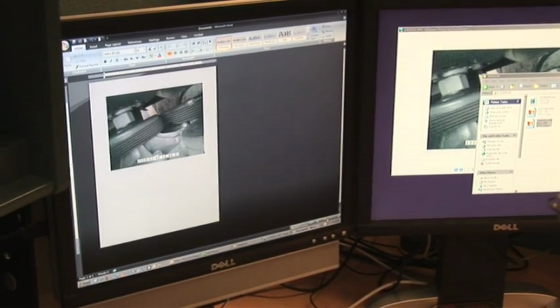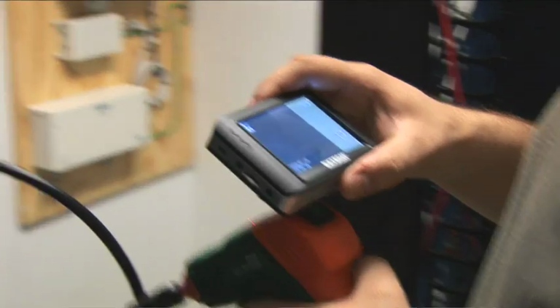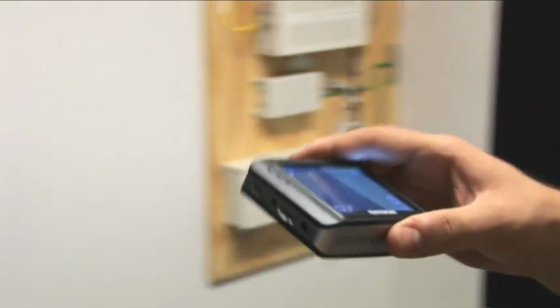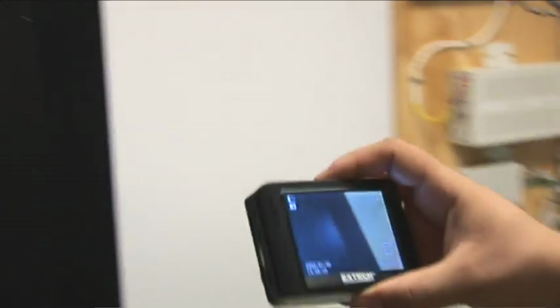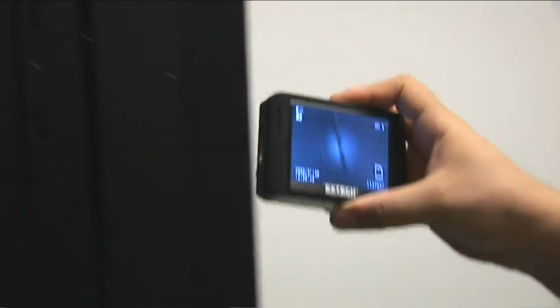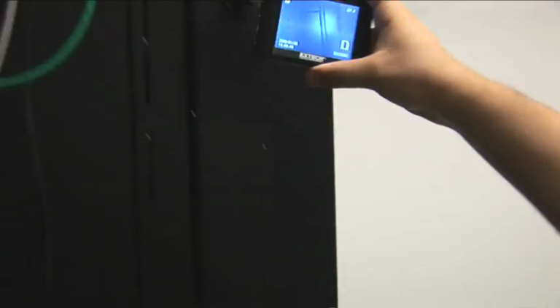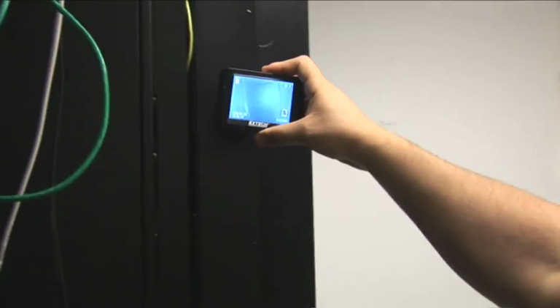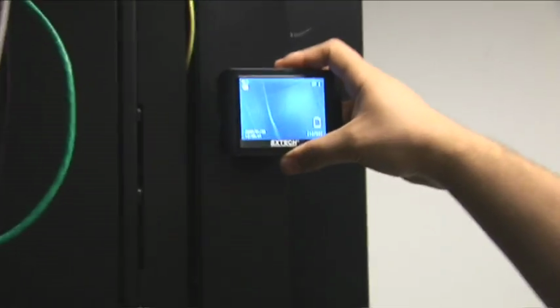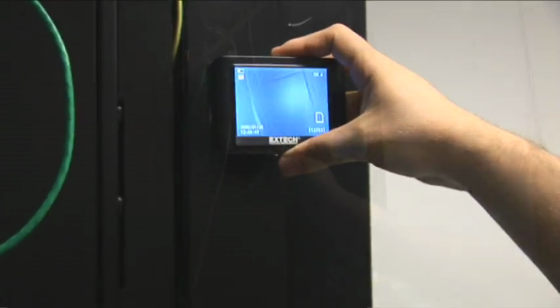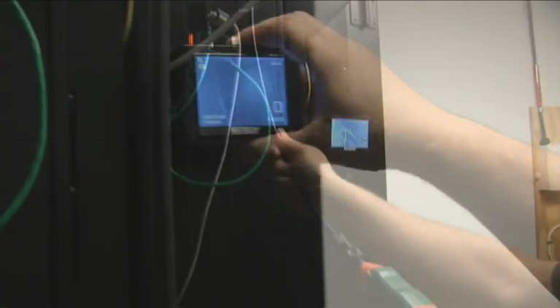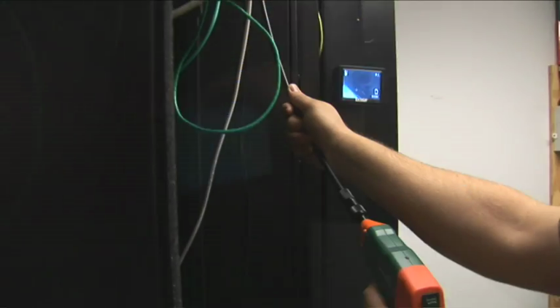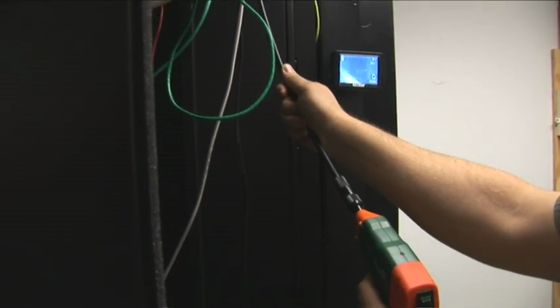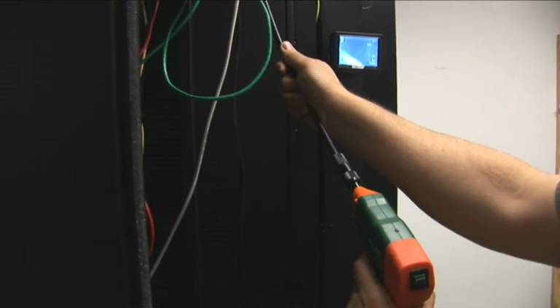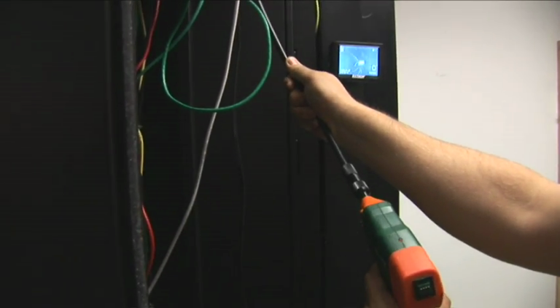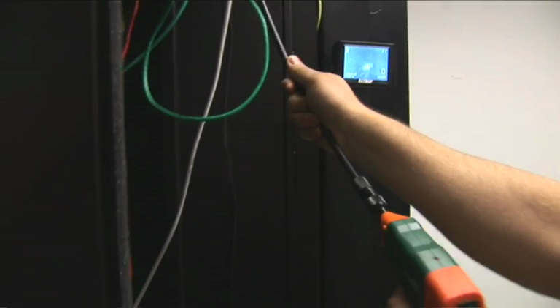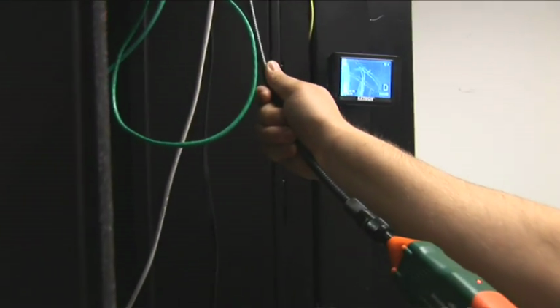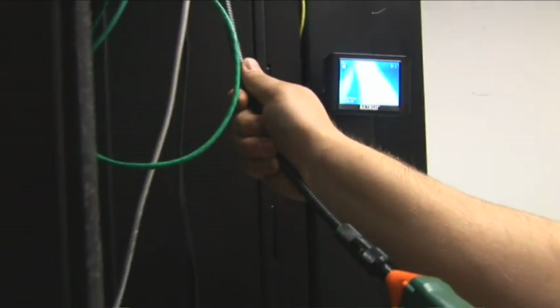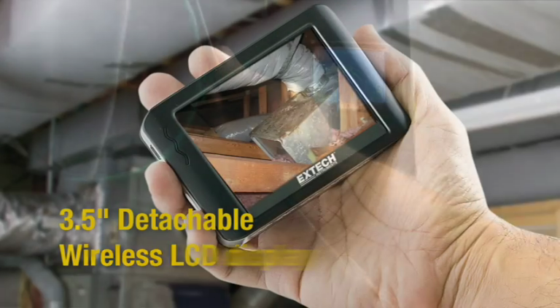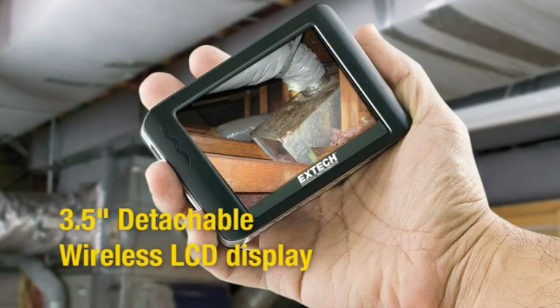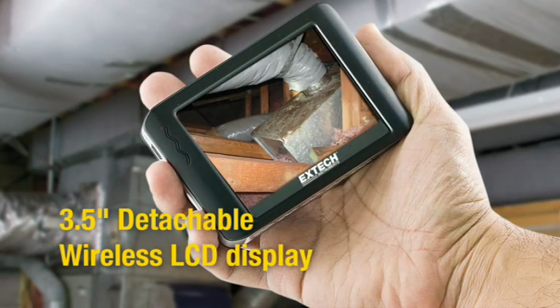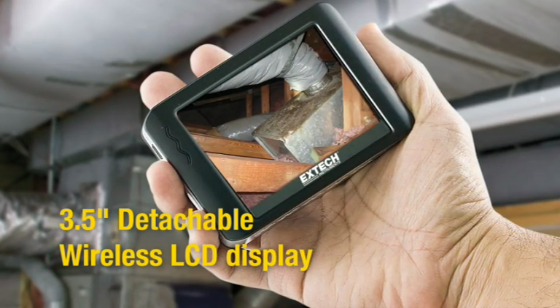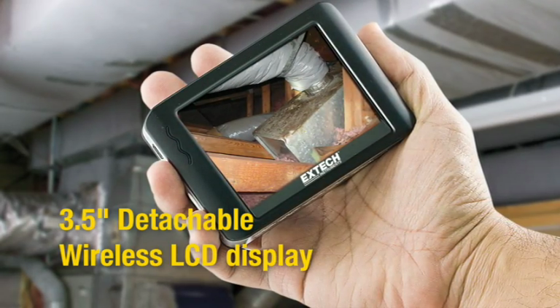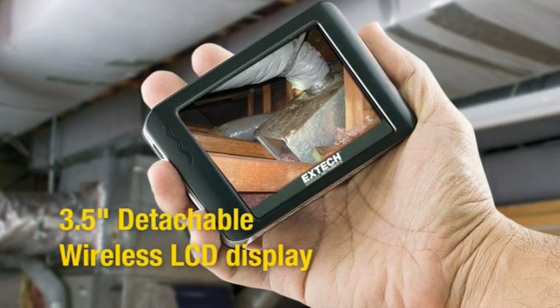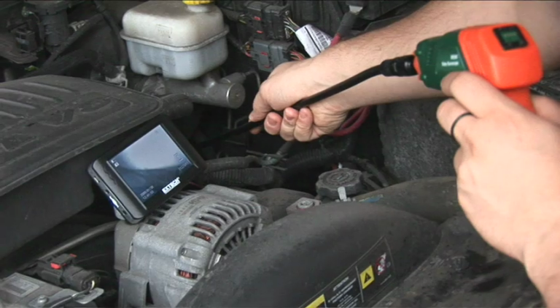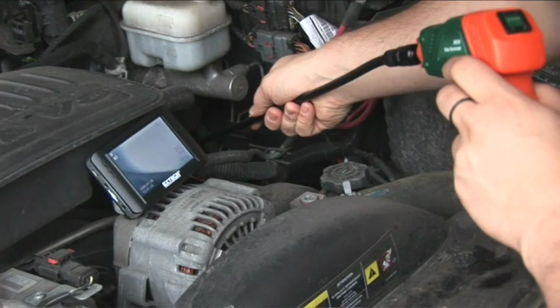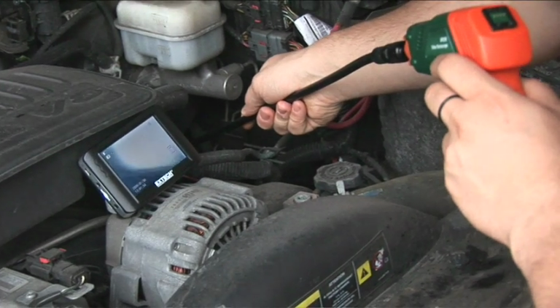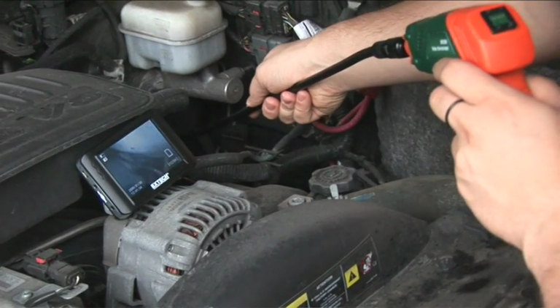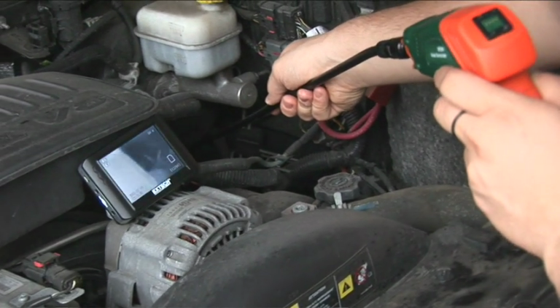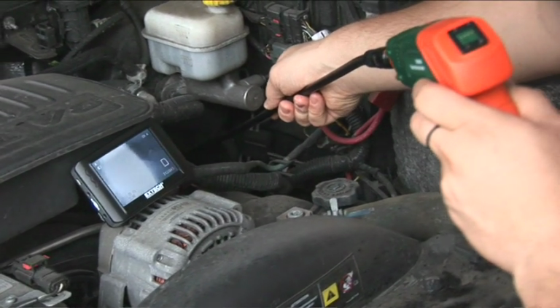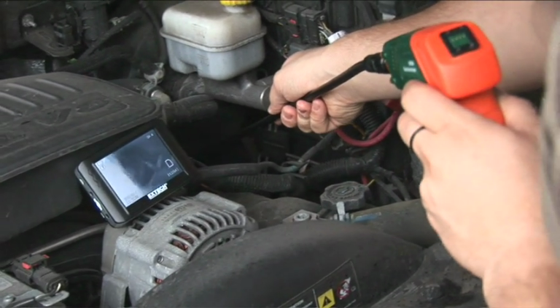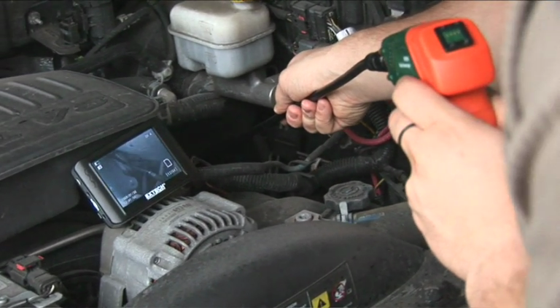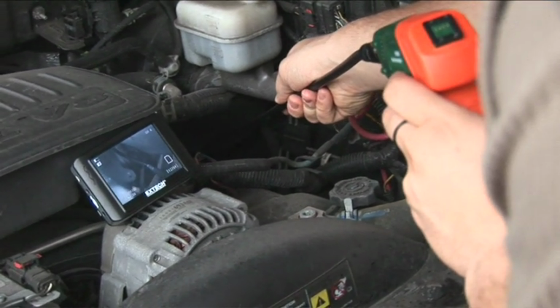Another feature of the BR200 and BR250 is the detachable palm-sized wireless 3.5 inch color LCD display, permitting you to inspect components at a safe distance or at your workstation.